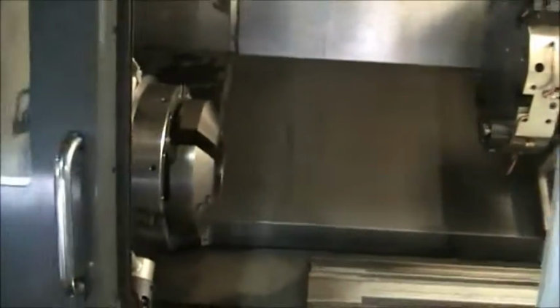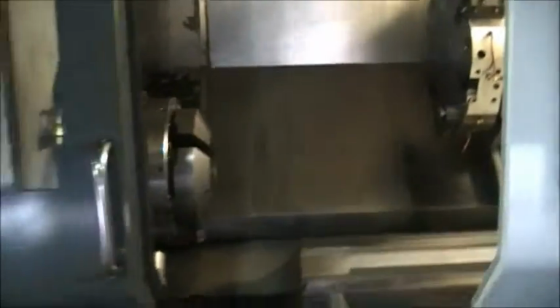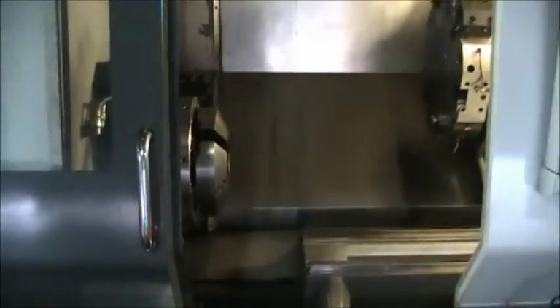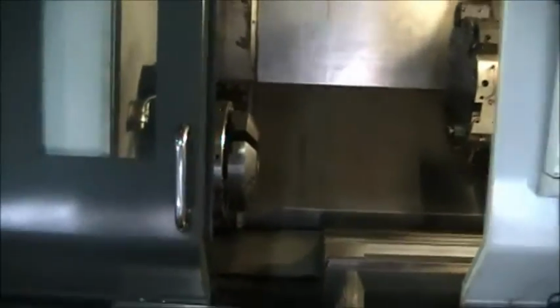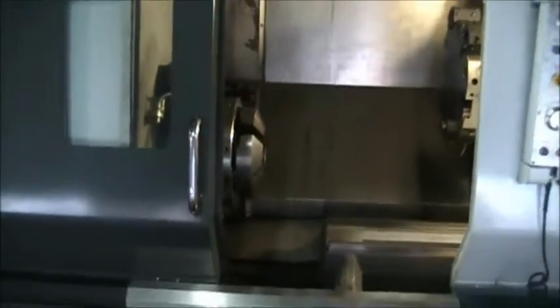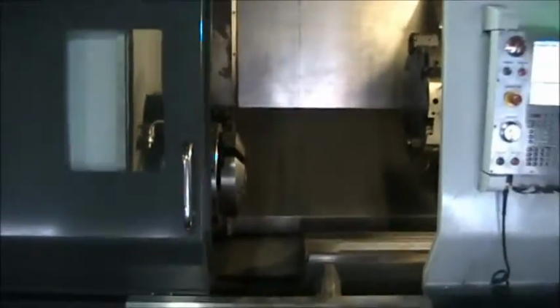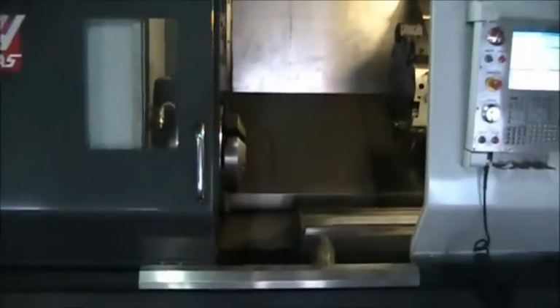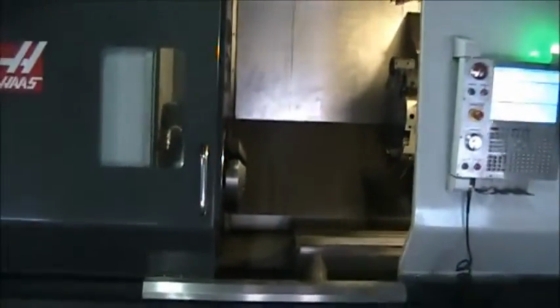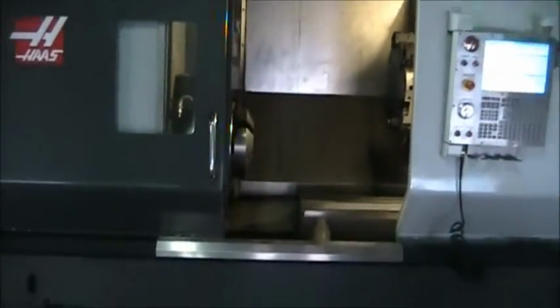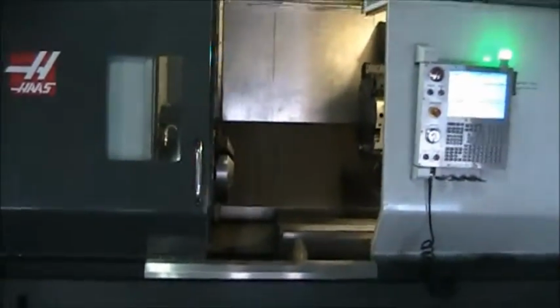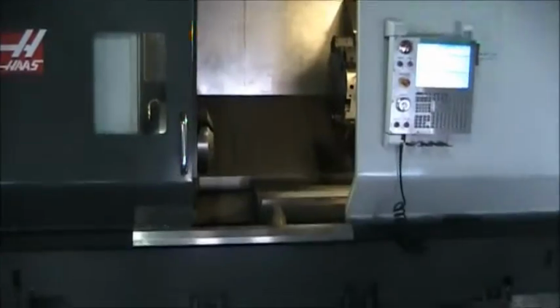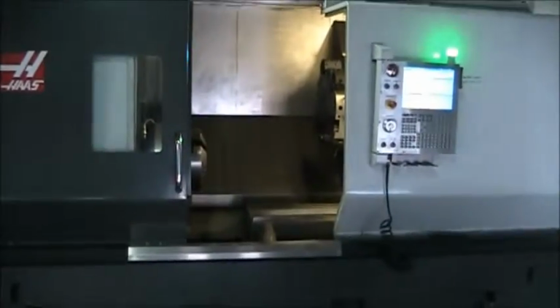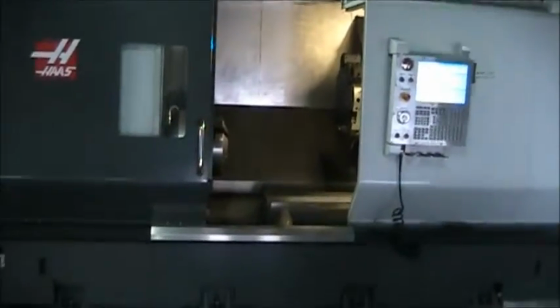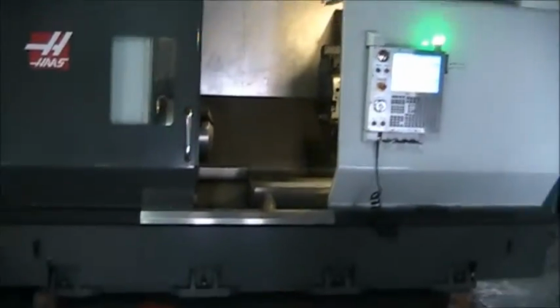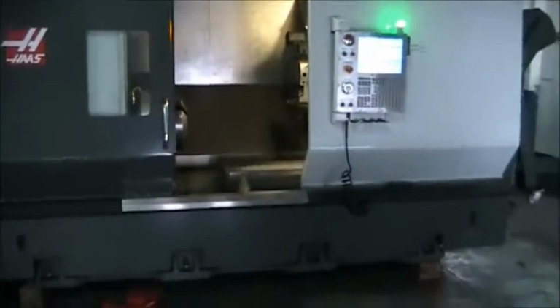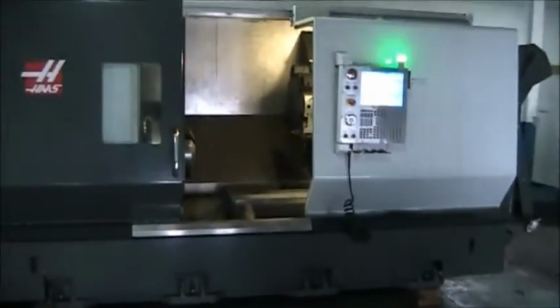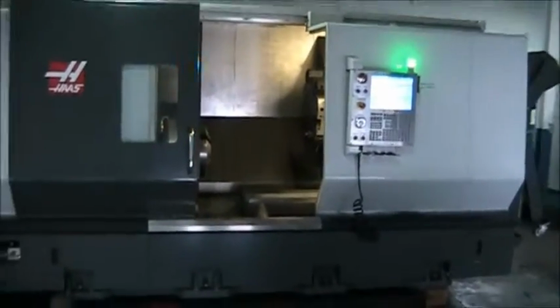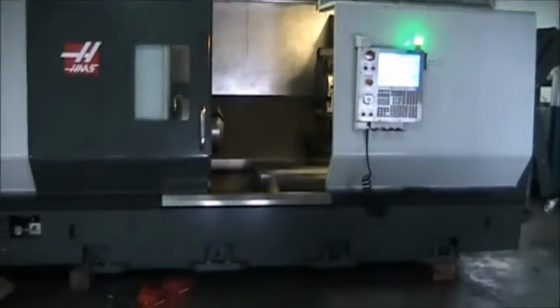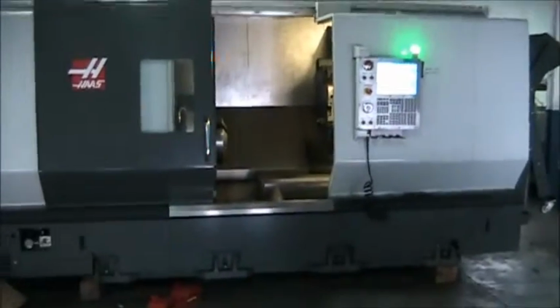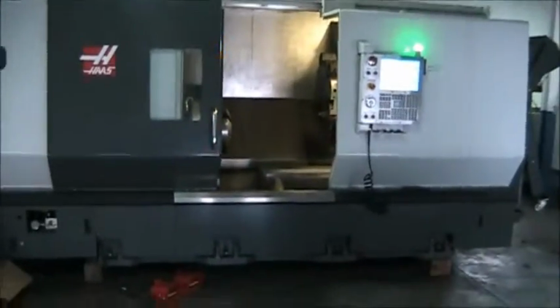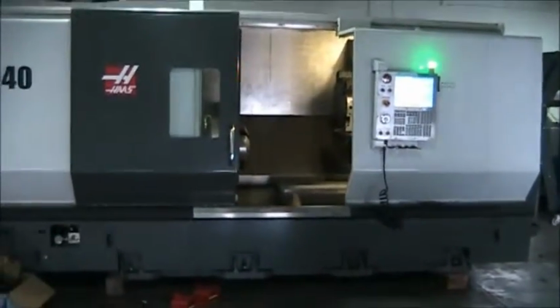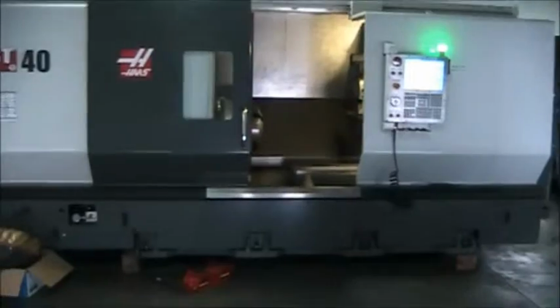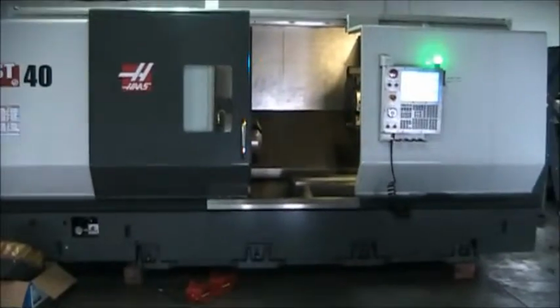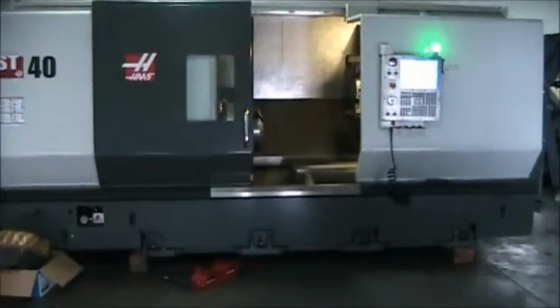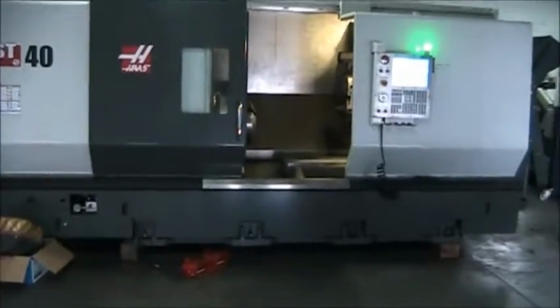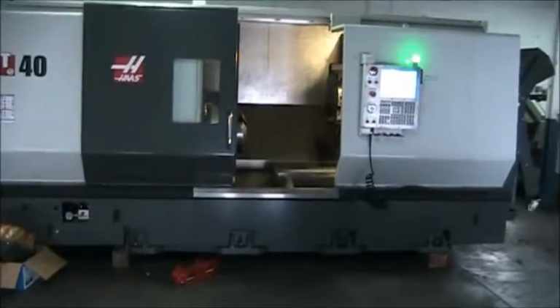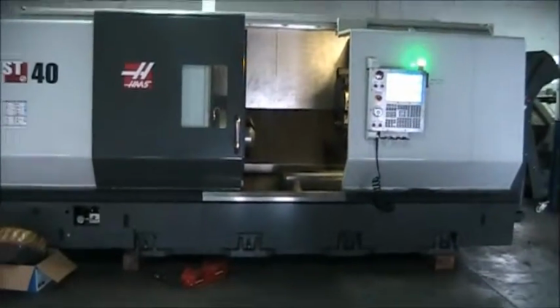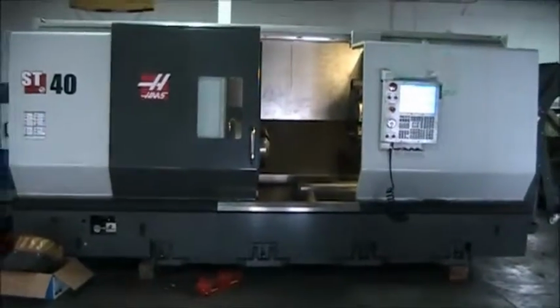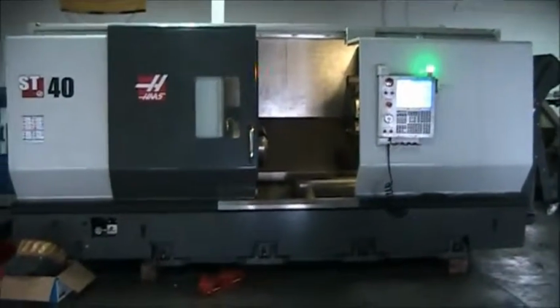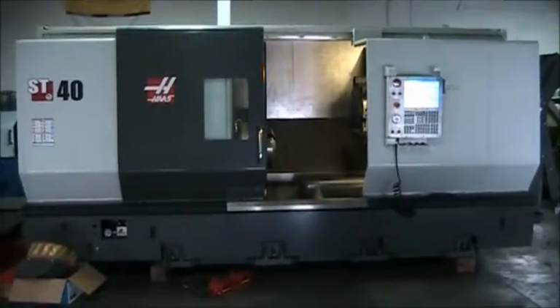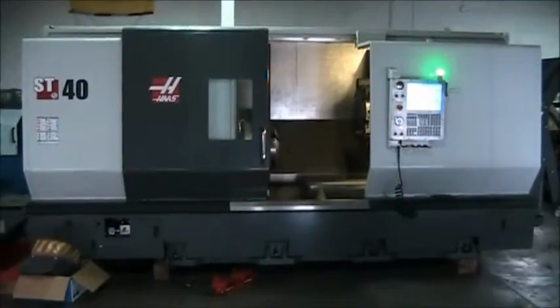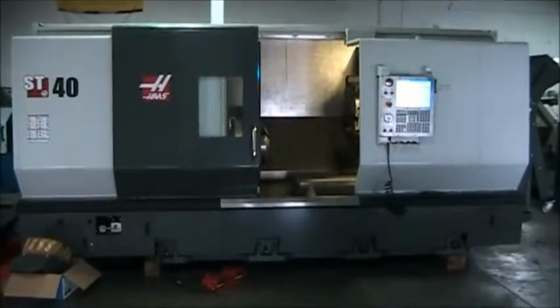This concludes the videotape inspection of the 2014 Haas ST40 with live tooling and programmable tailstock, machine number 345737.